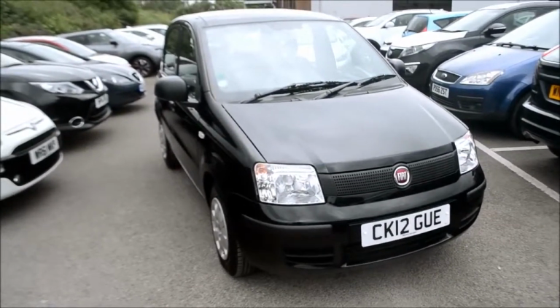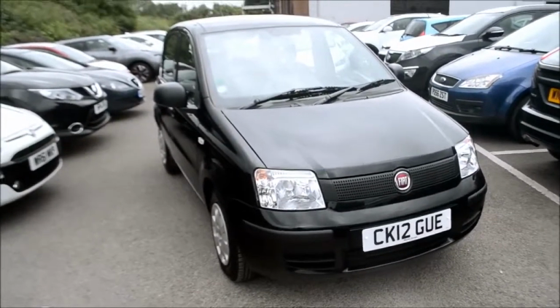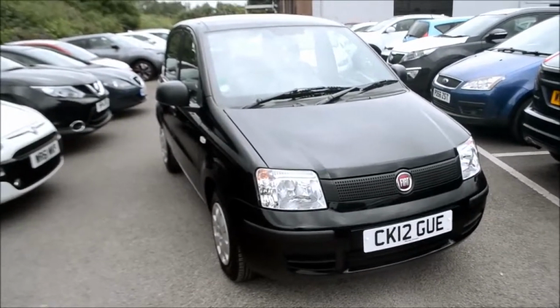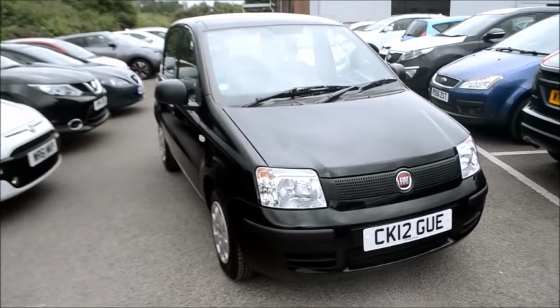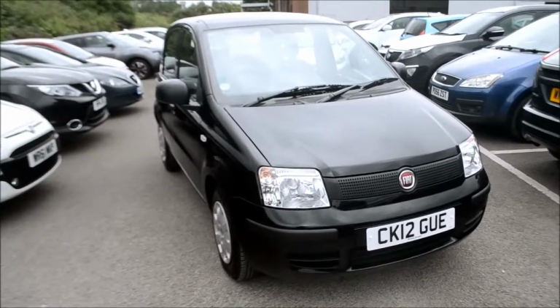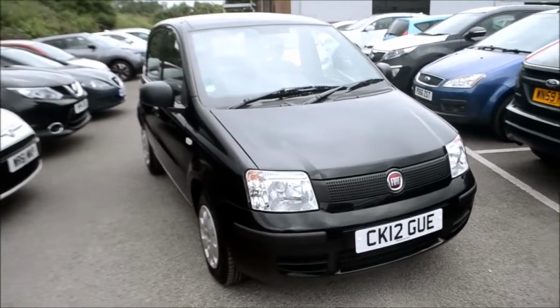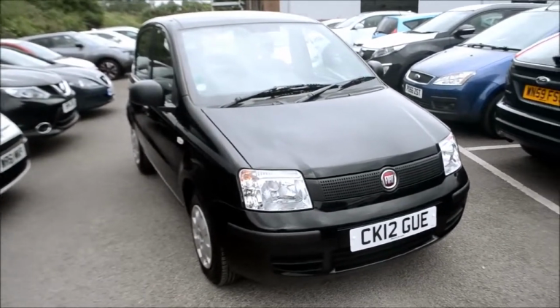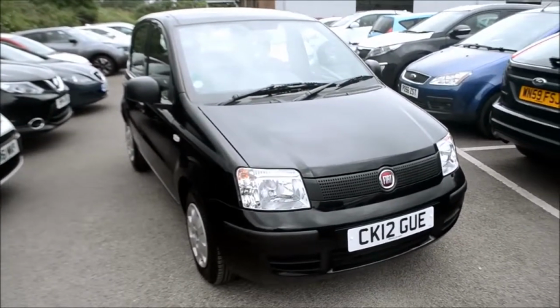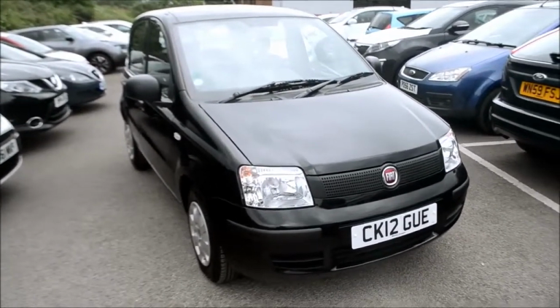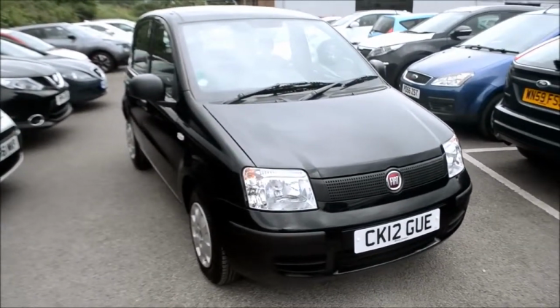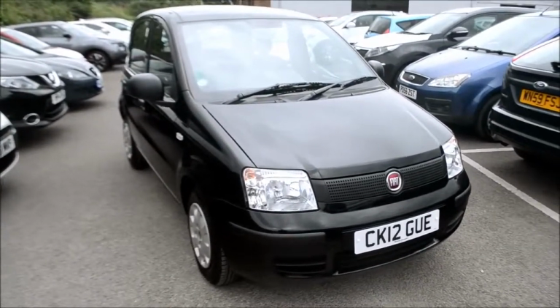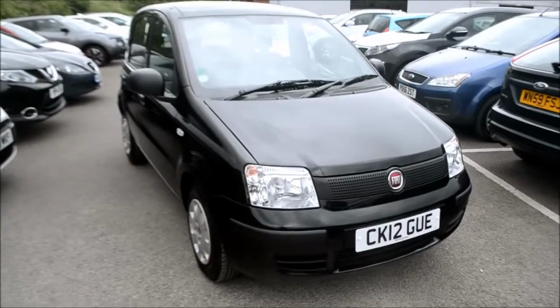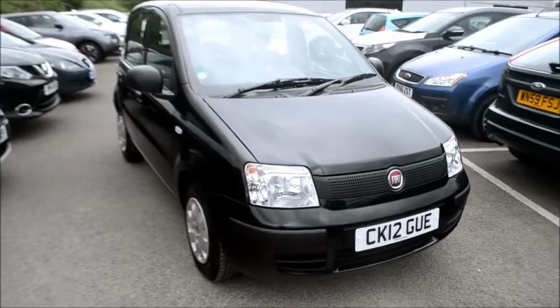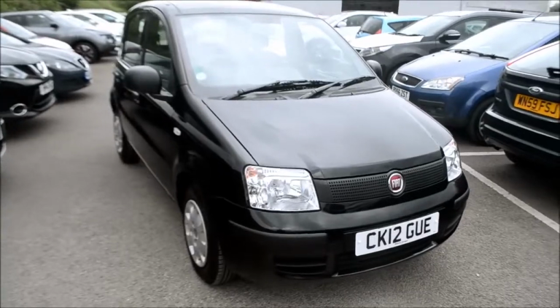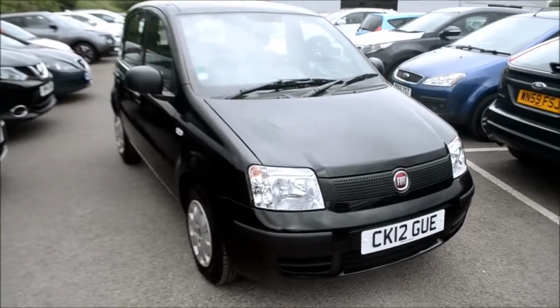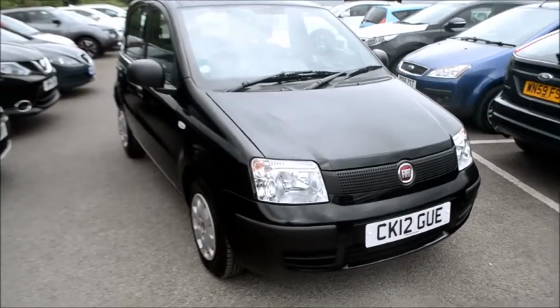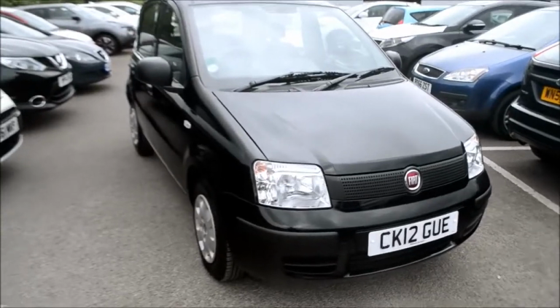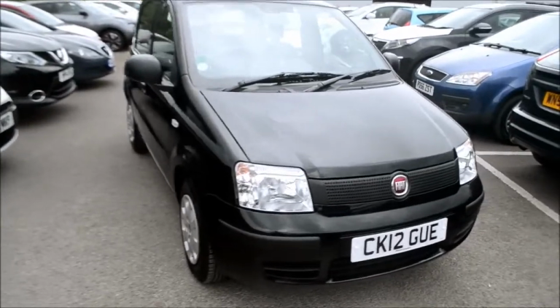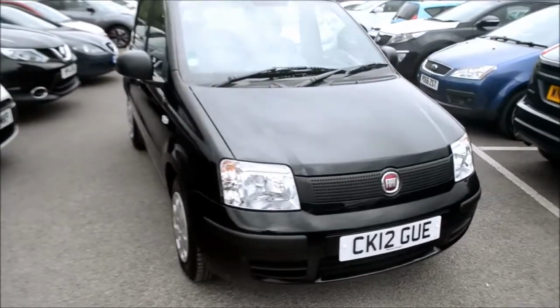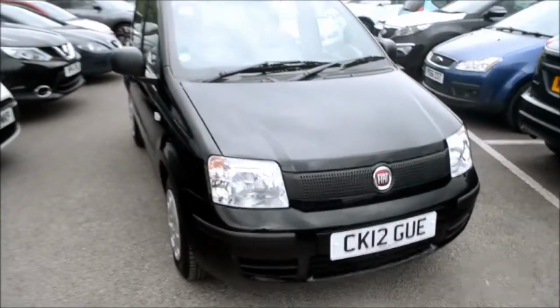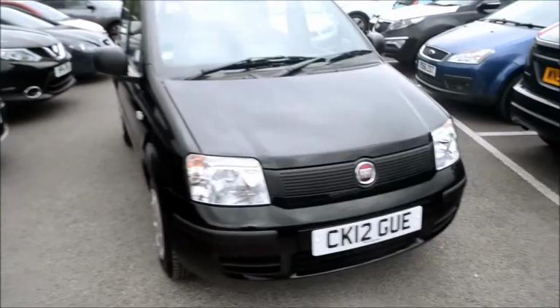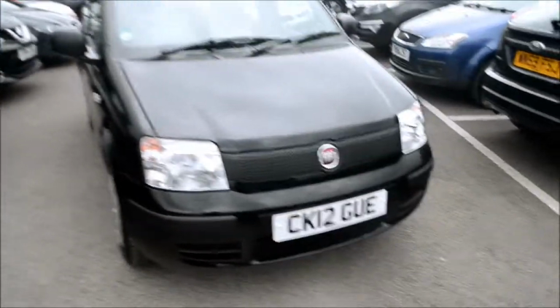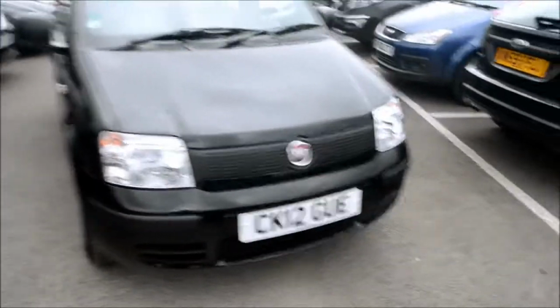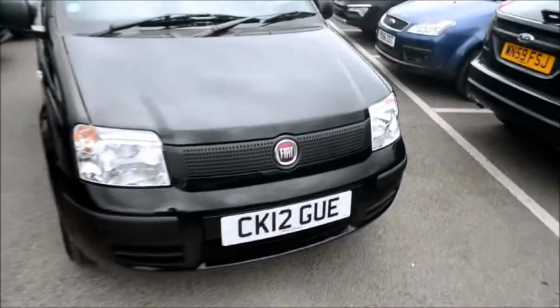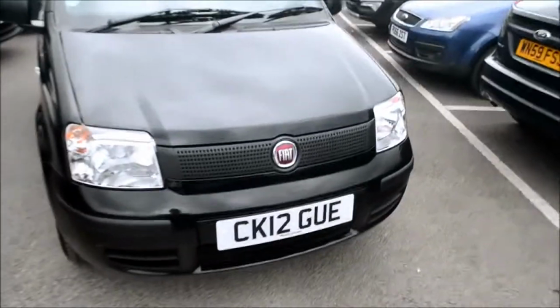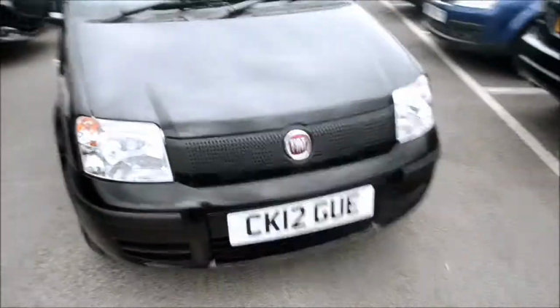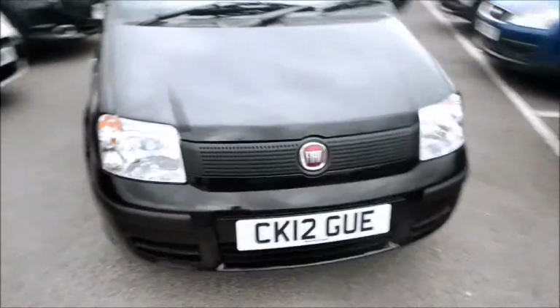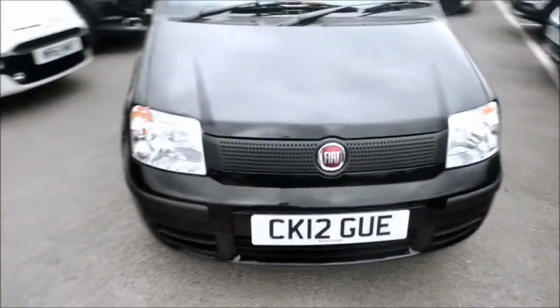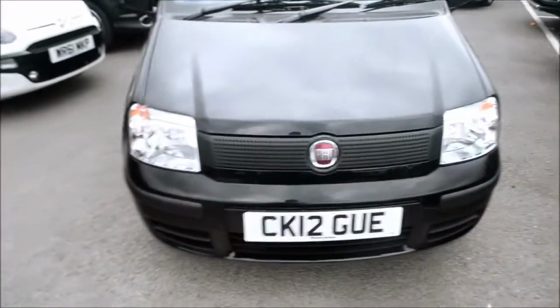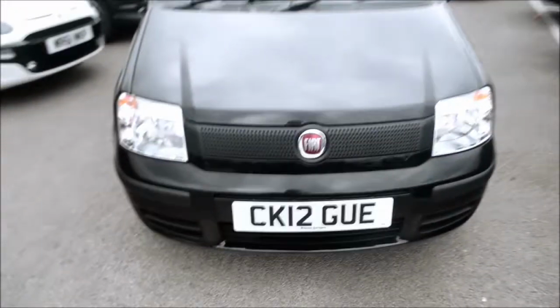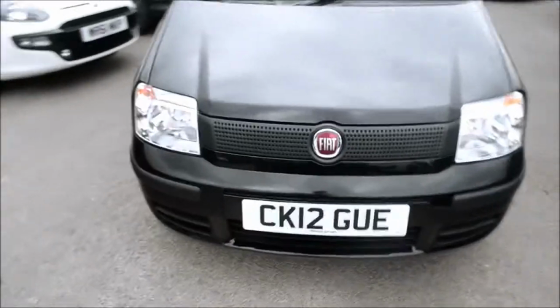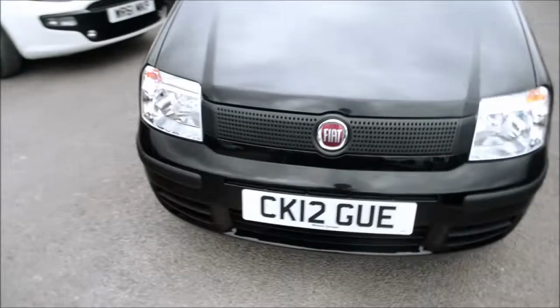Looking at the vehicle, we do have body coloured bumpers, door handles and wing mirrors. At the front we do have a black grille with a Fiat badge in the centre.